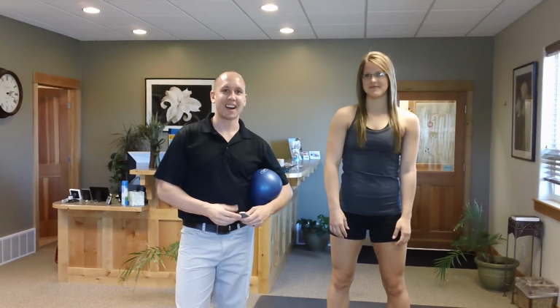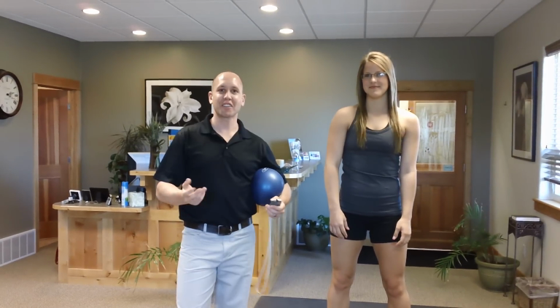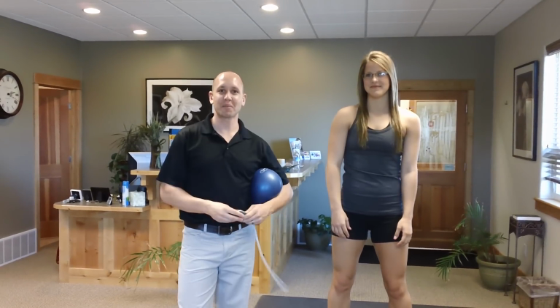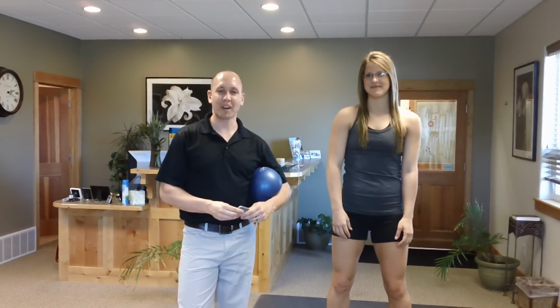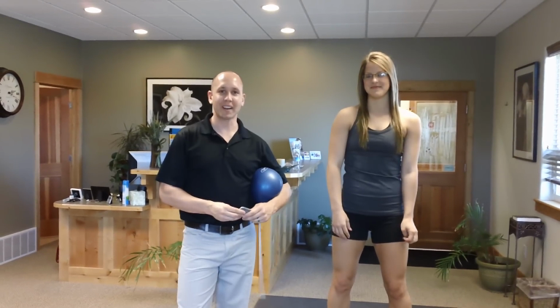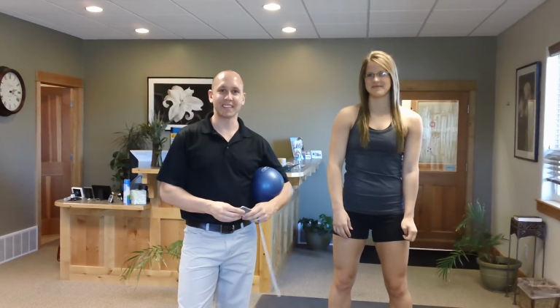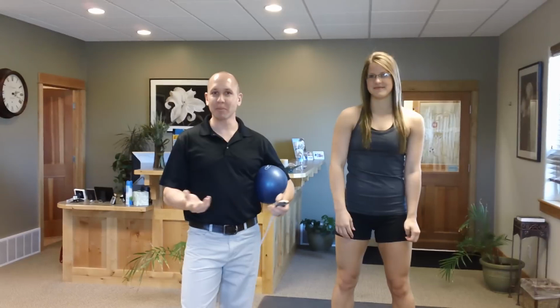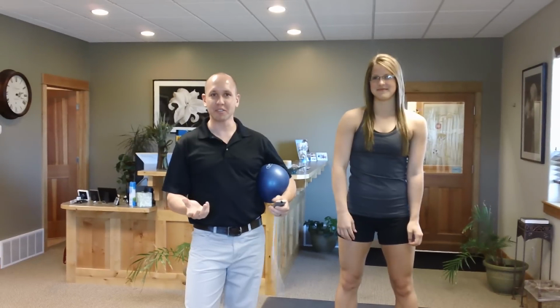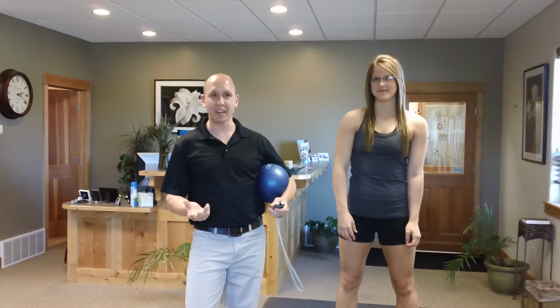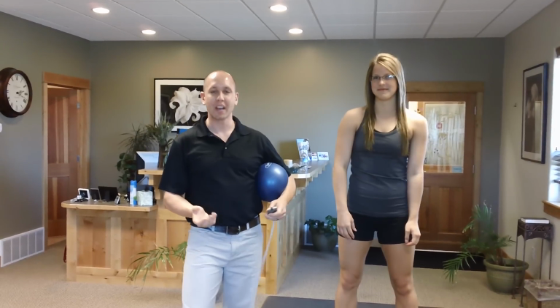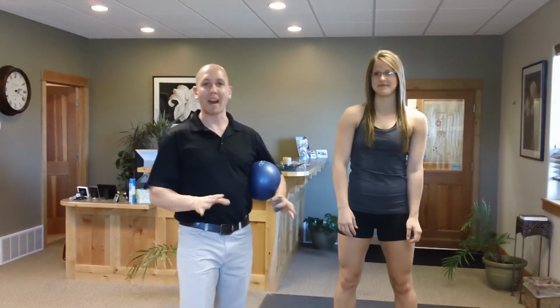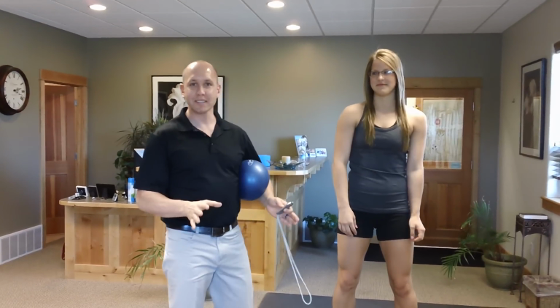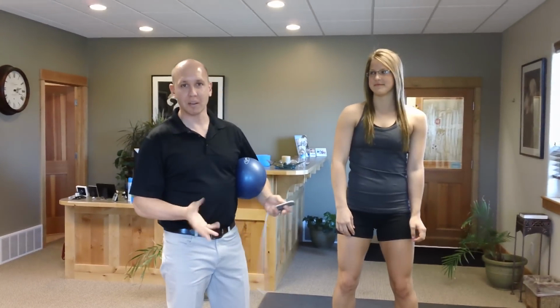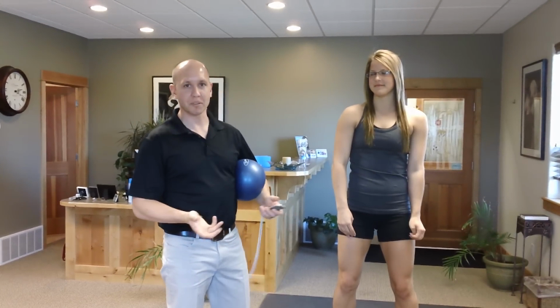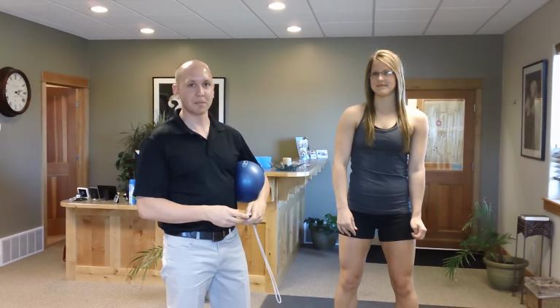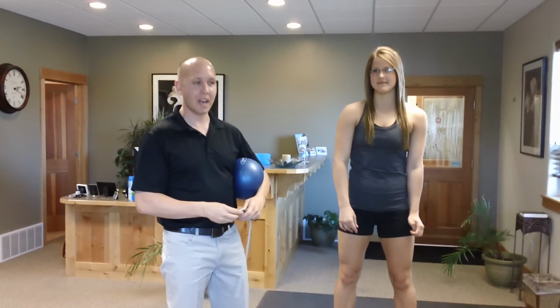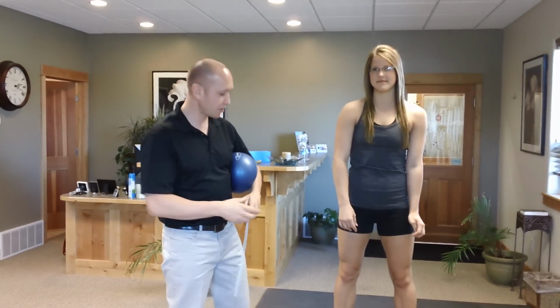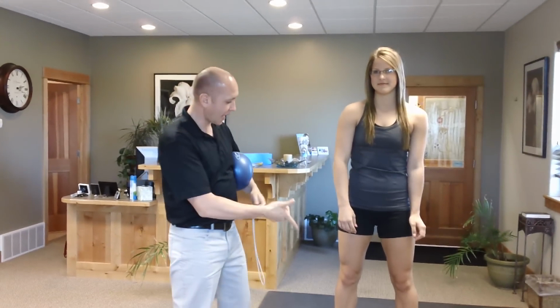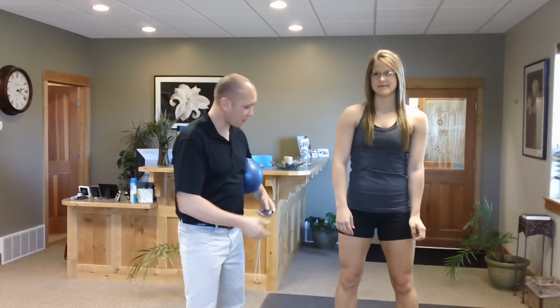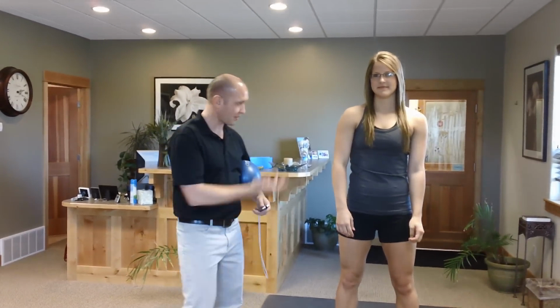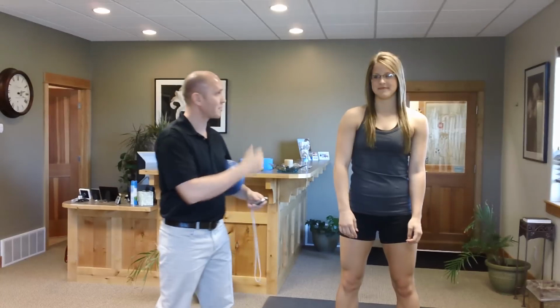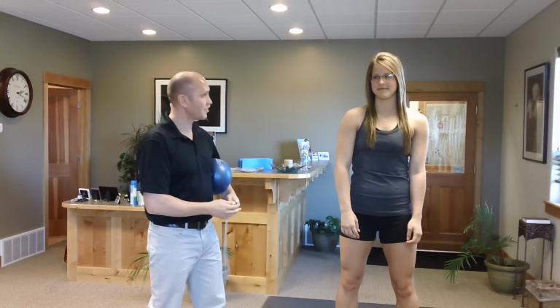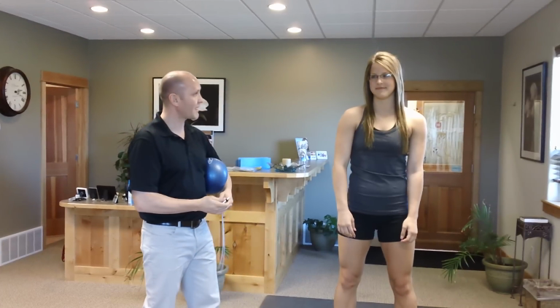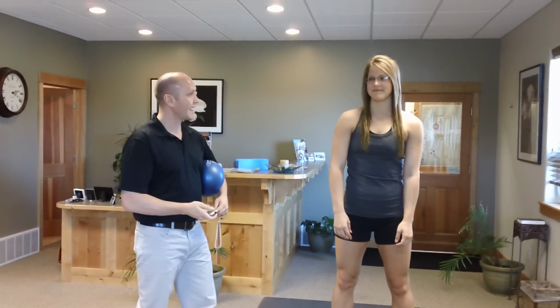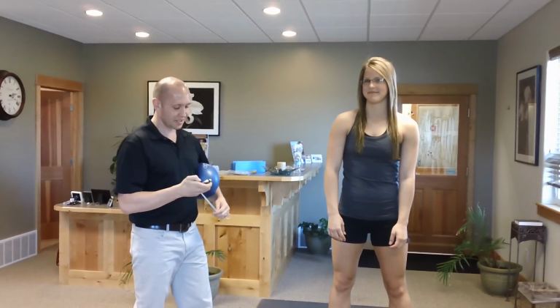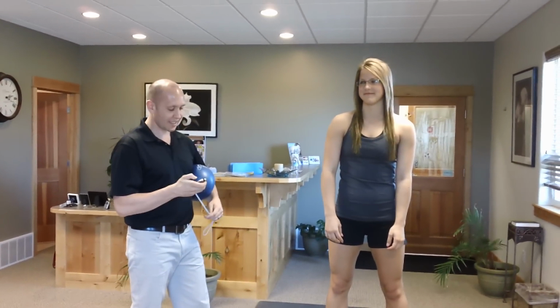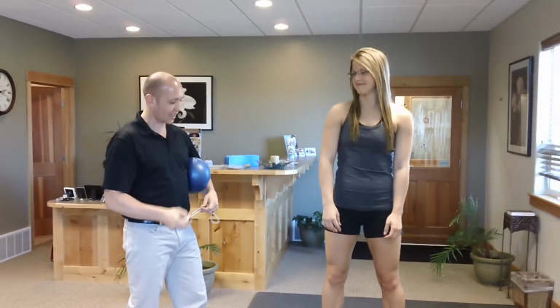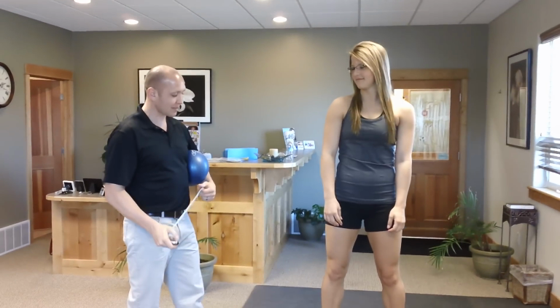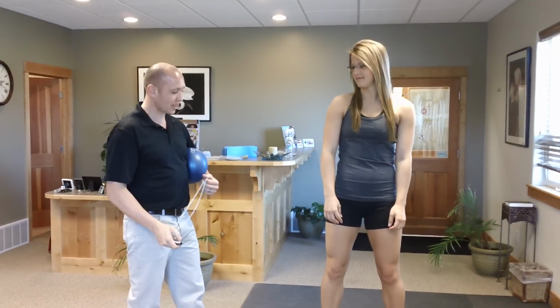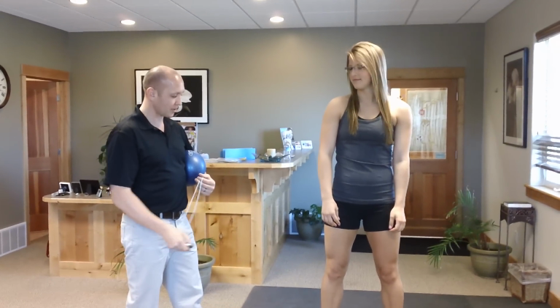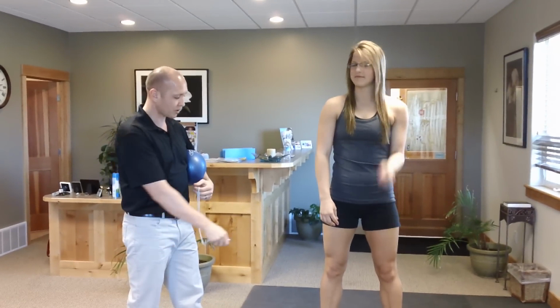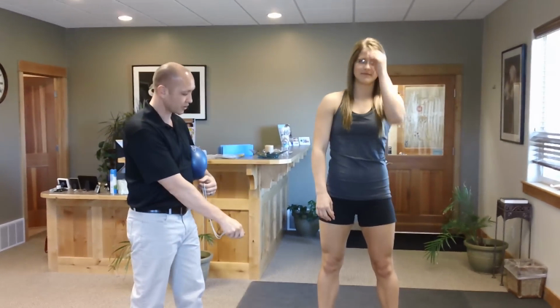Hi, Dr. John with Pro Chiropractic, and today we're demonstrating balance and proprioceptive rehab using an iJoy board. I'm here with Melody McLeod, and she's going to demonstrate how this works for us.